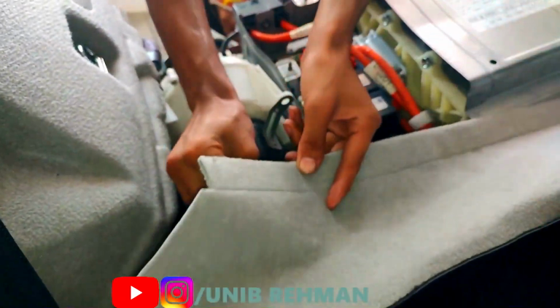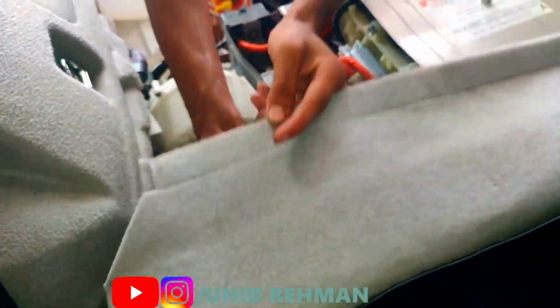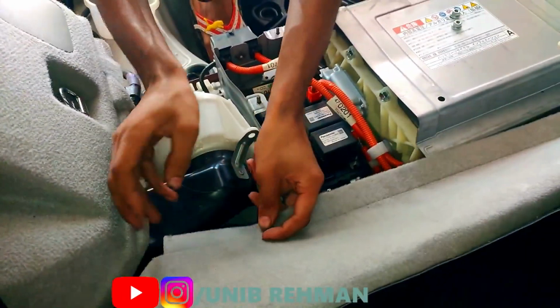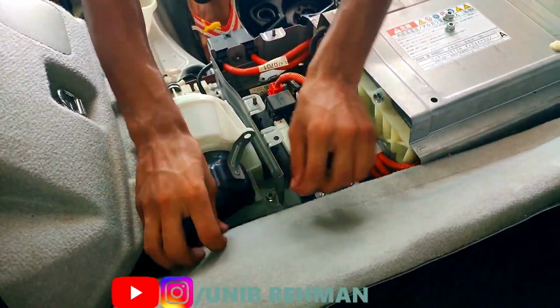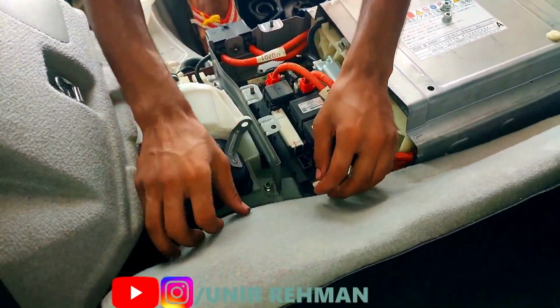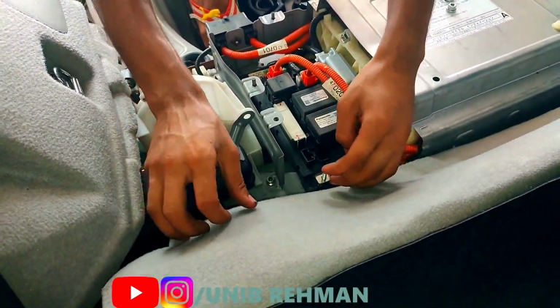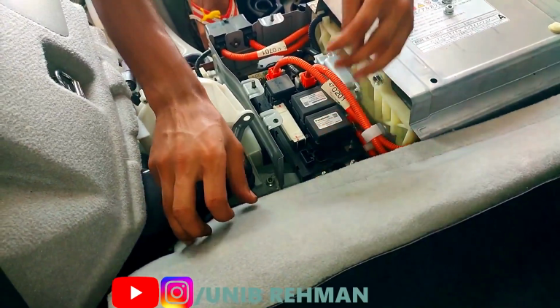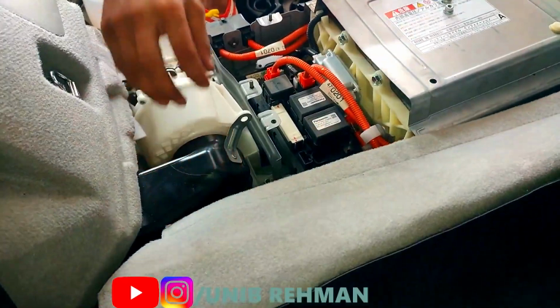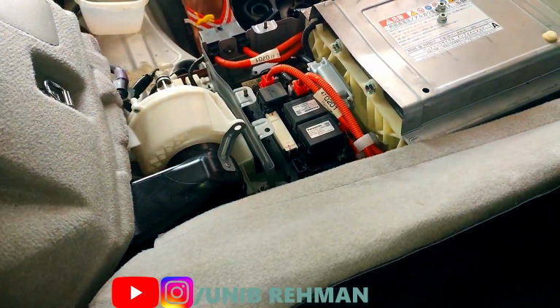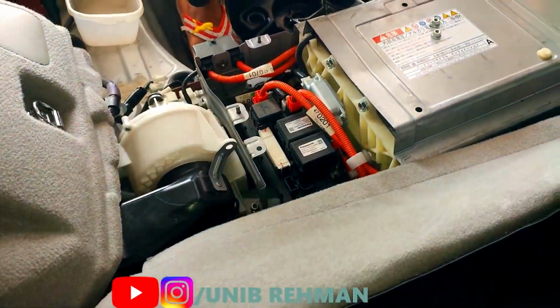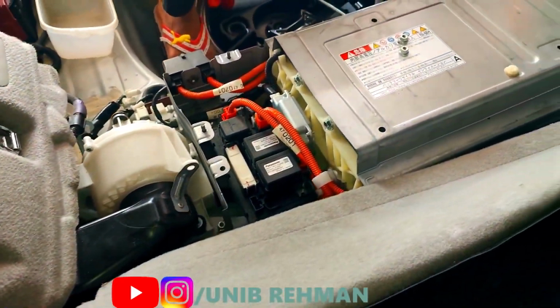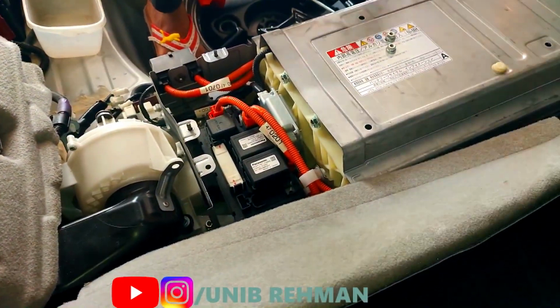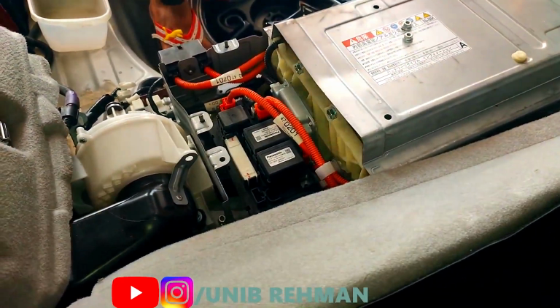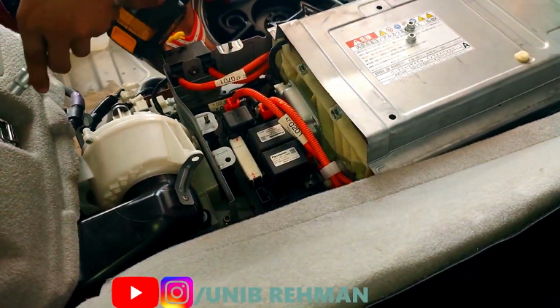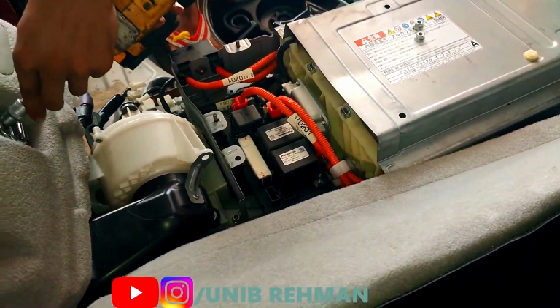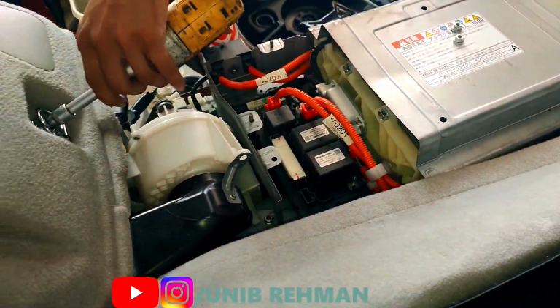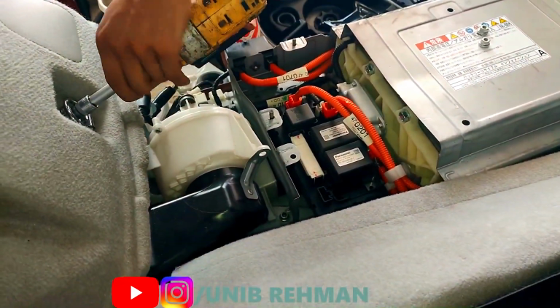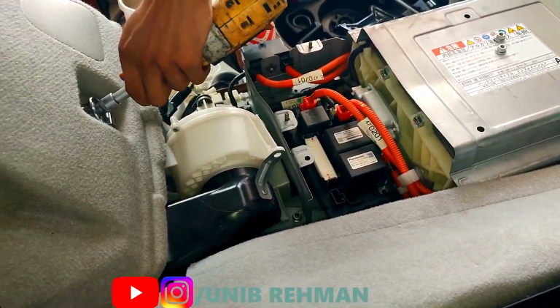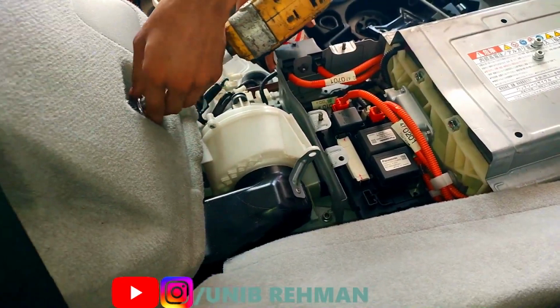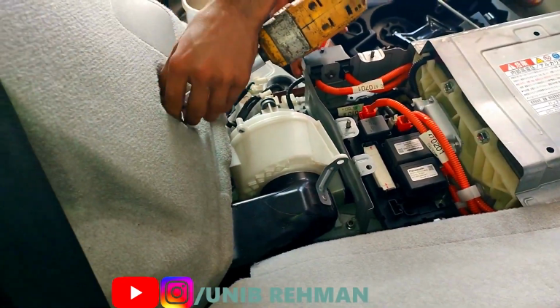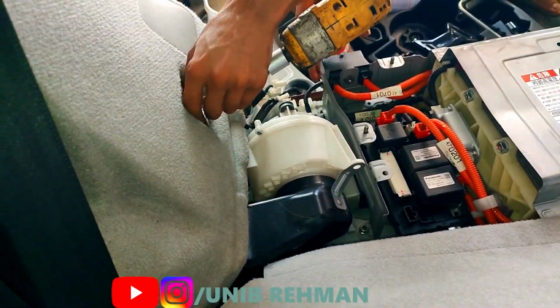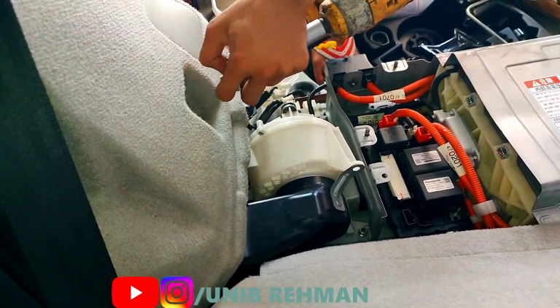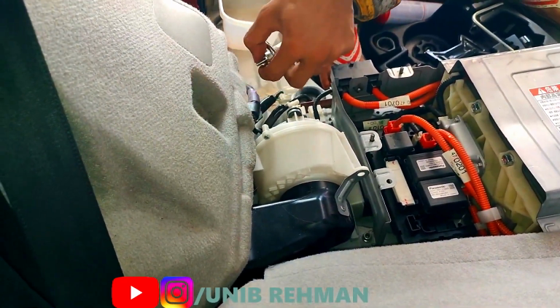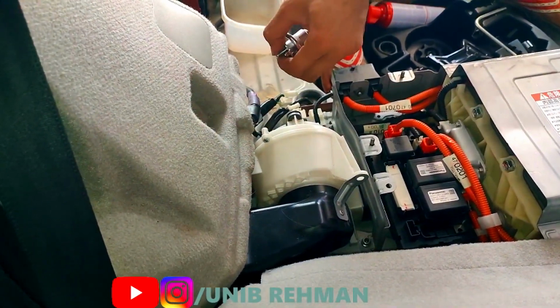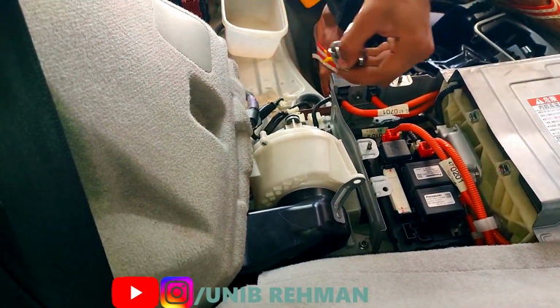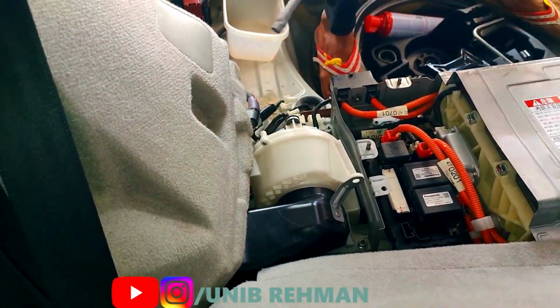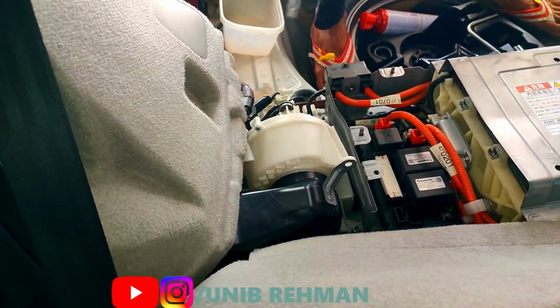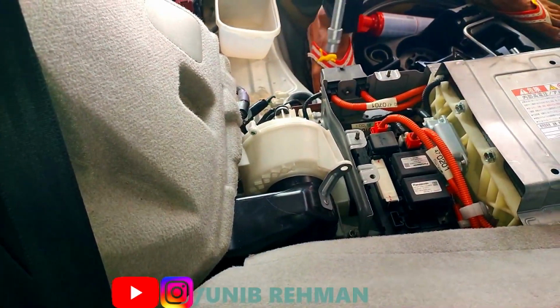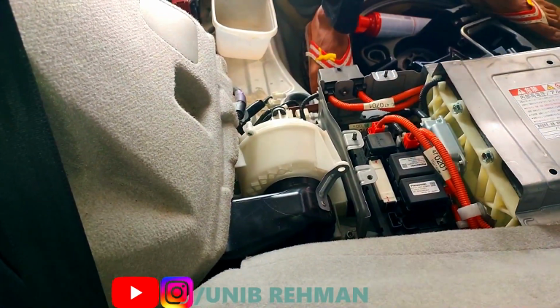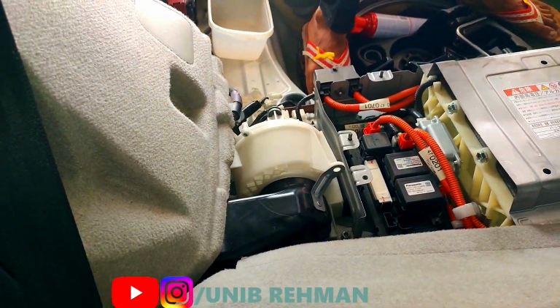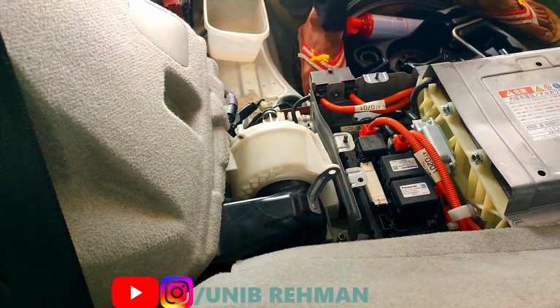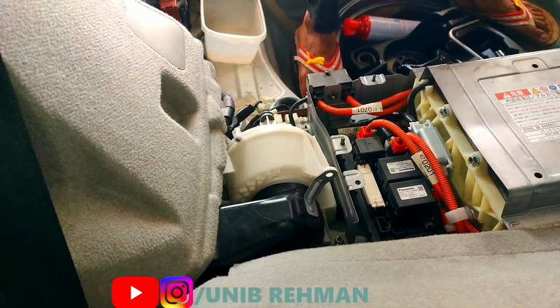So now we are removing the lug nuts from the hybrid ECU and the air filter. This is the first step. This panel will be completely open — I have to put it on the side.